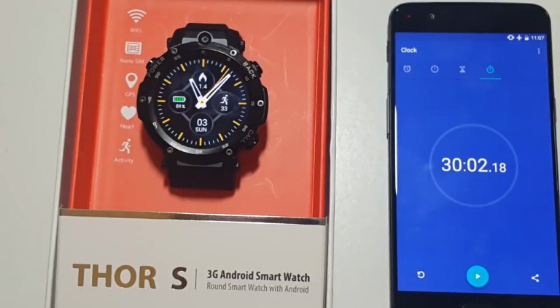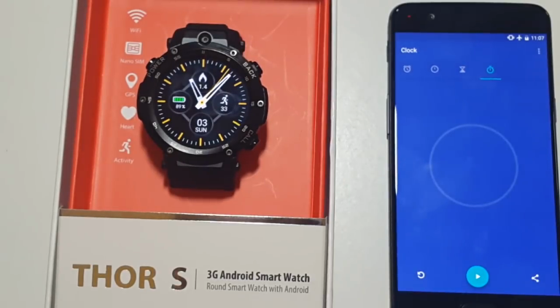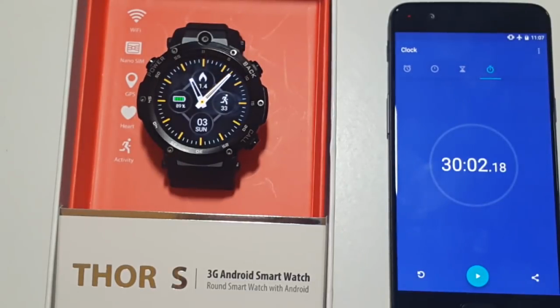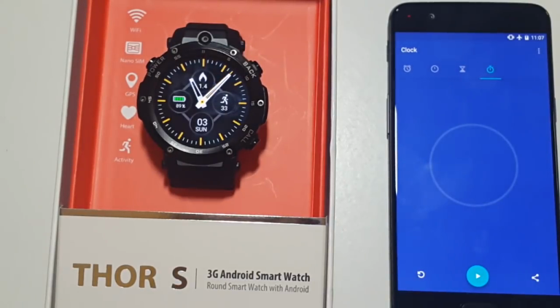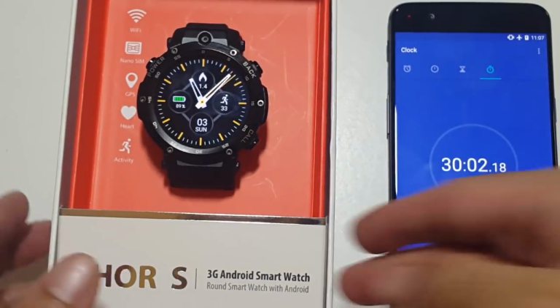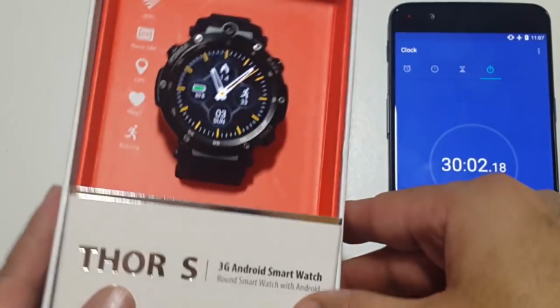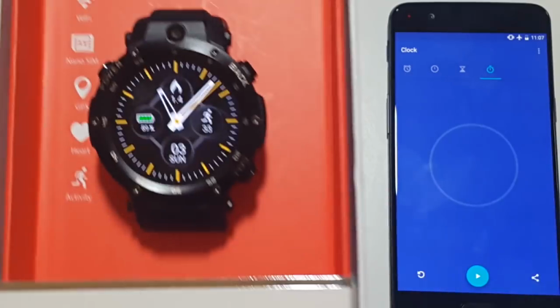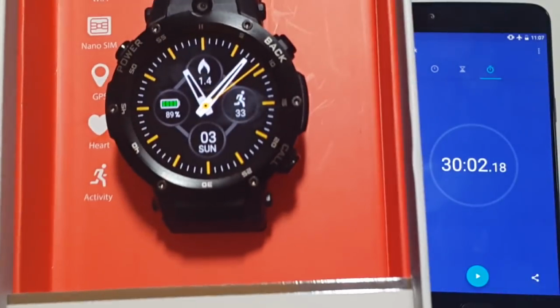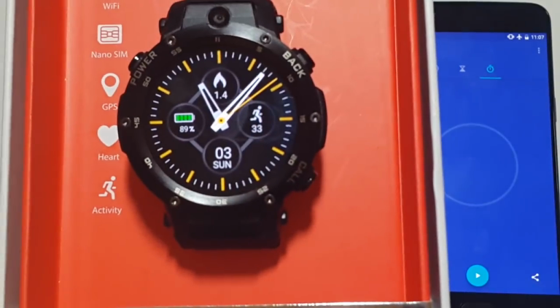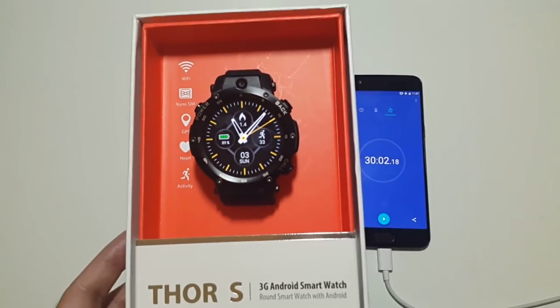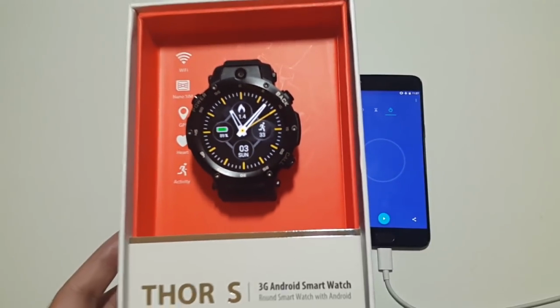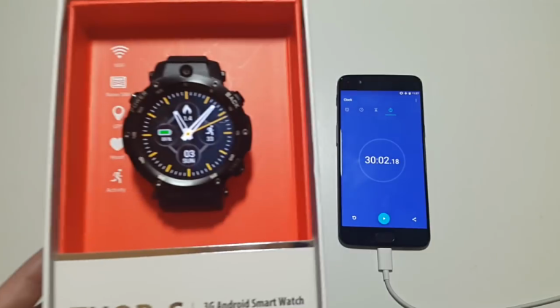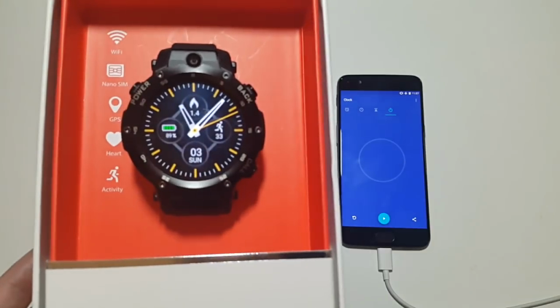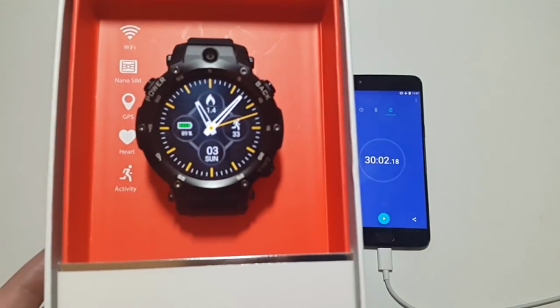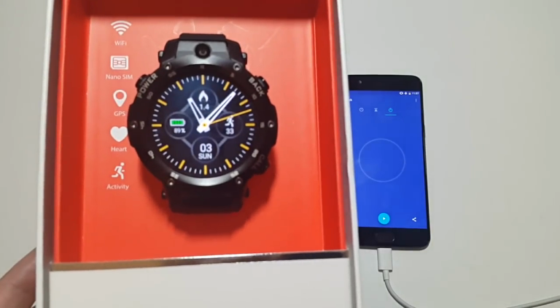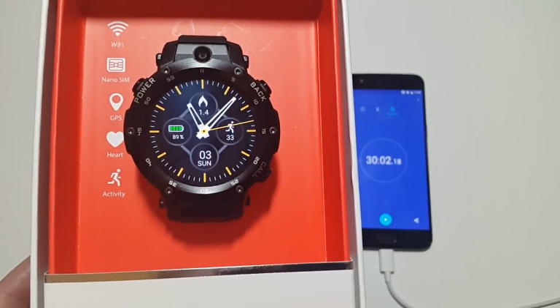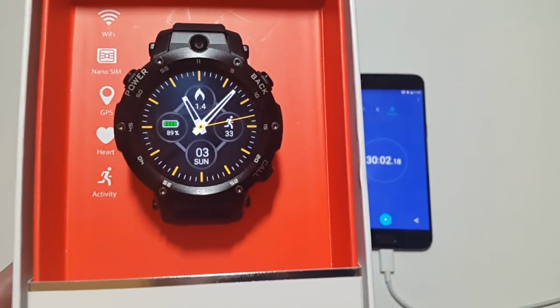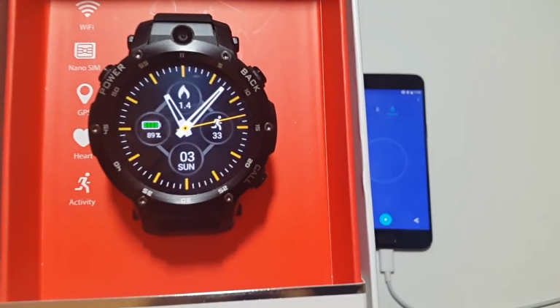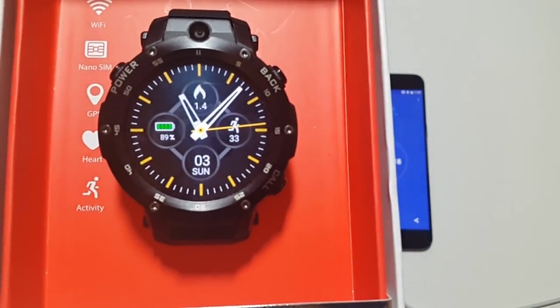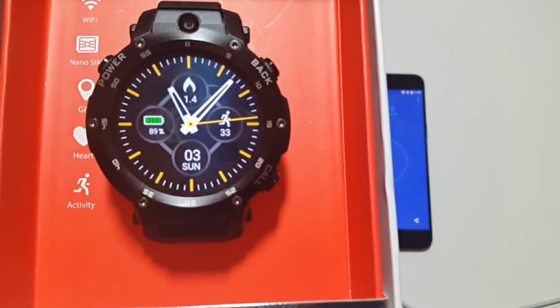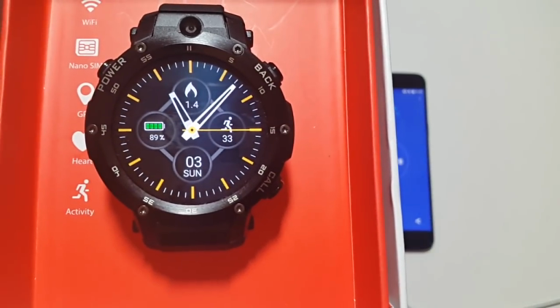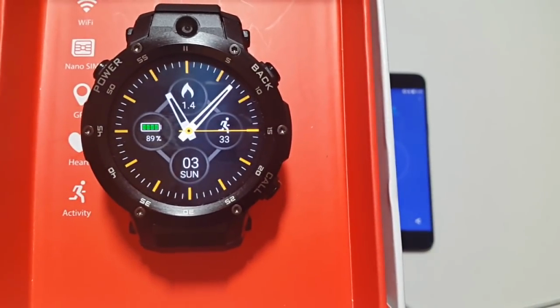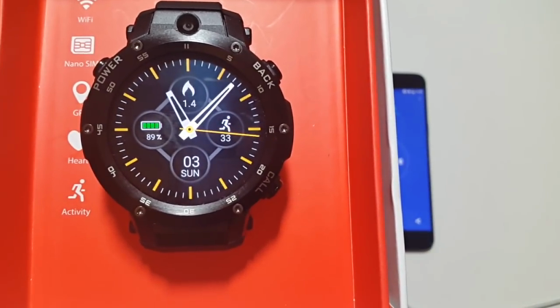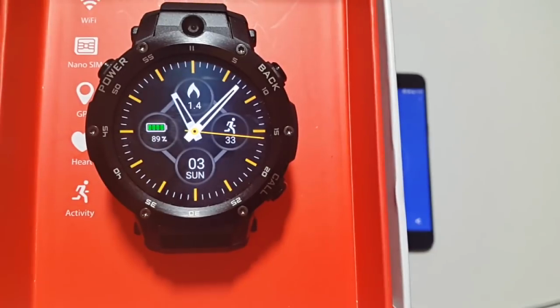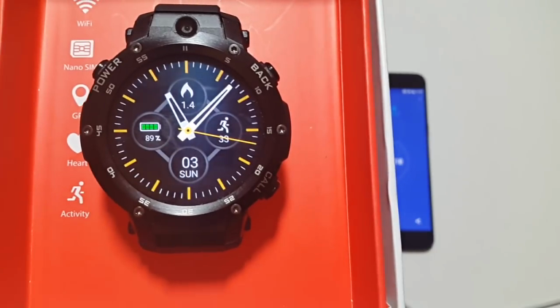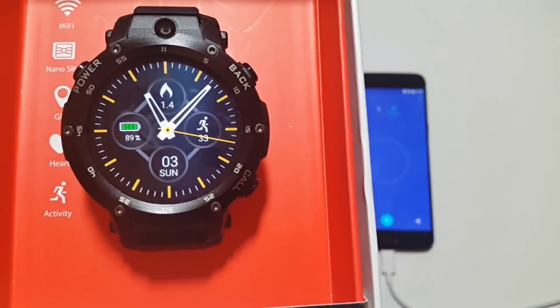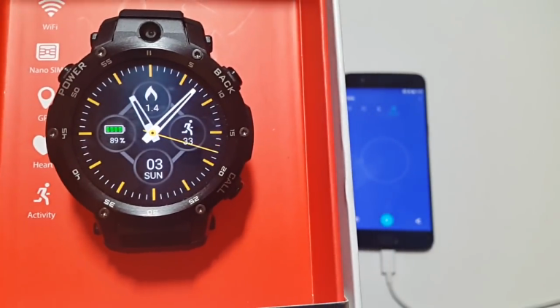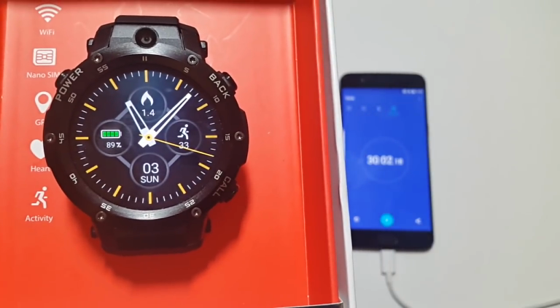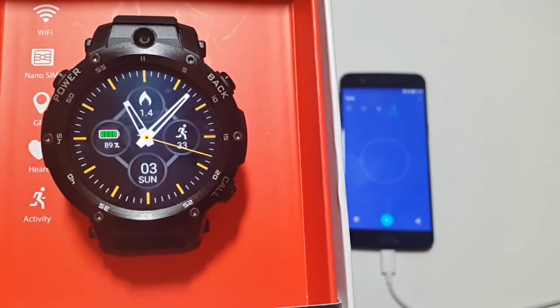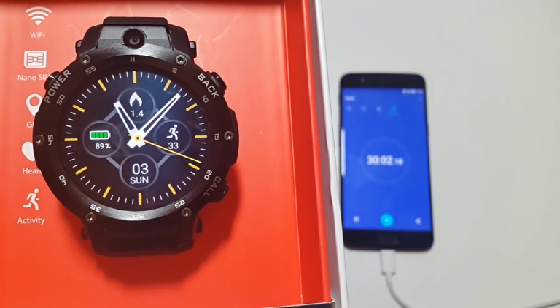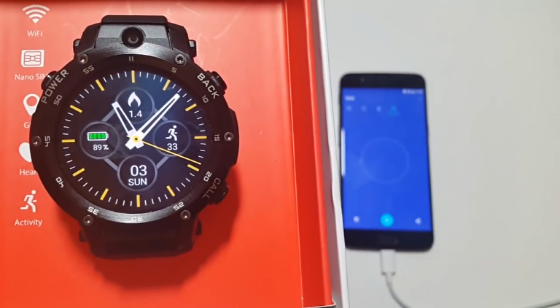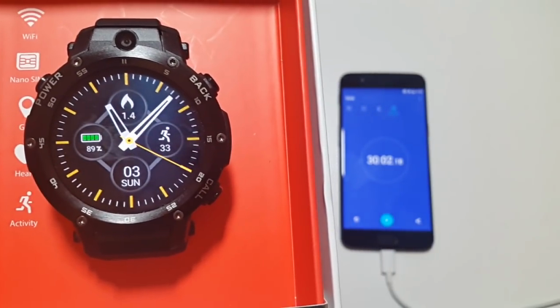Here are the results: we went from 100% to 89% in 30 minutes — that's an 11% drop in 30 minutes, which translates to roughly a 110% drop over 5 hours. So you can expect around 5 hours of on-screen time with this smartwatch.